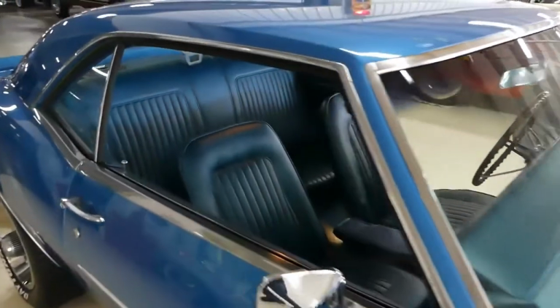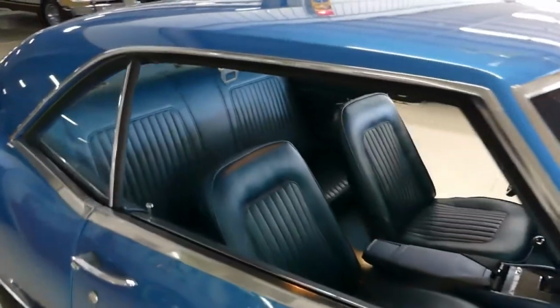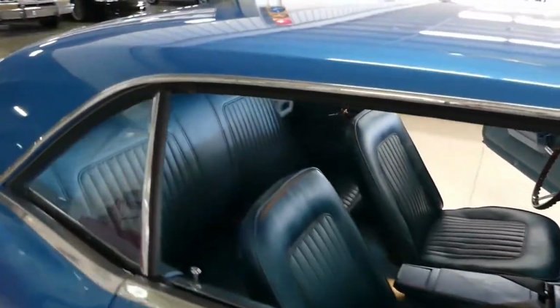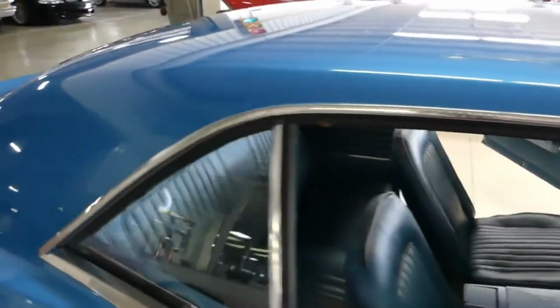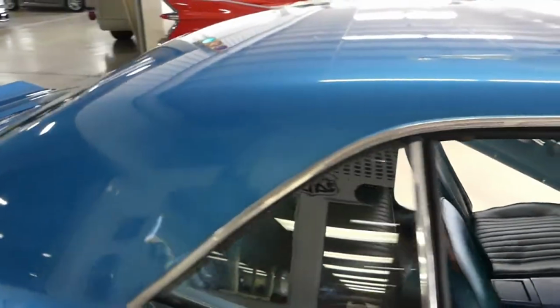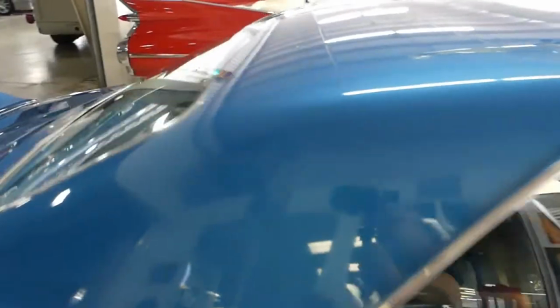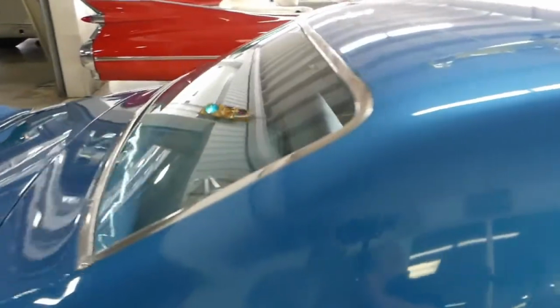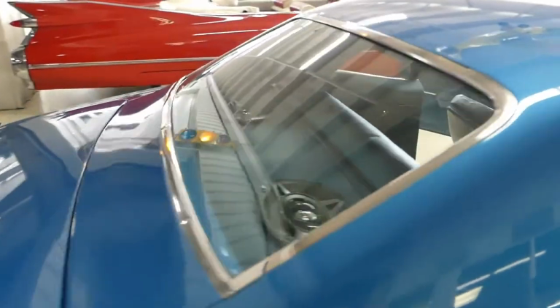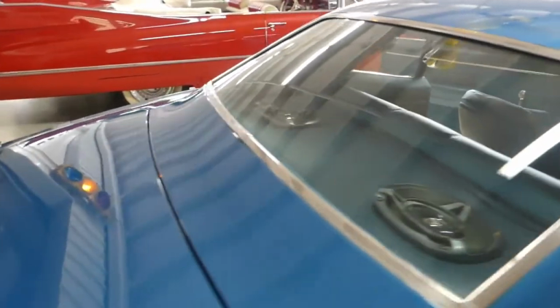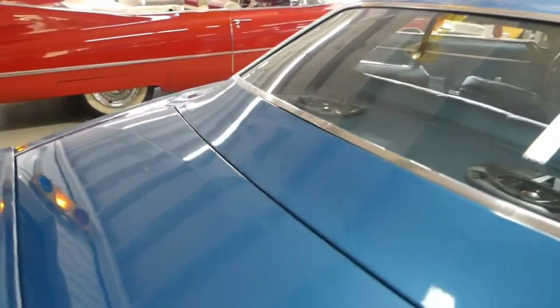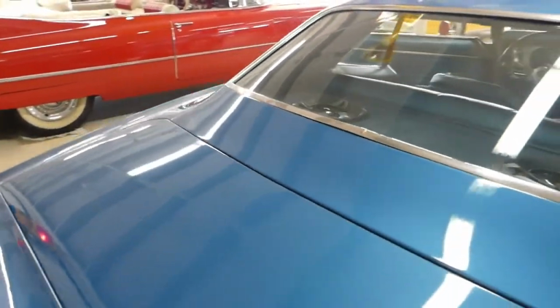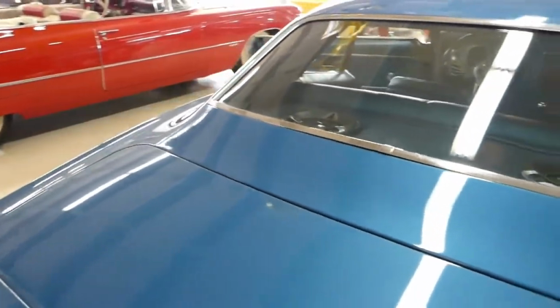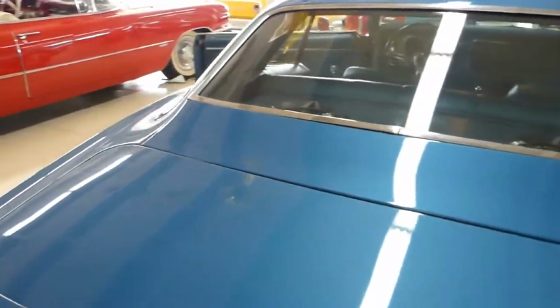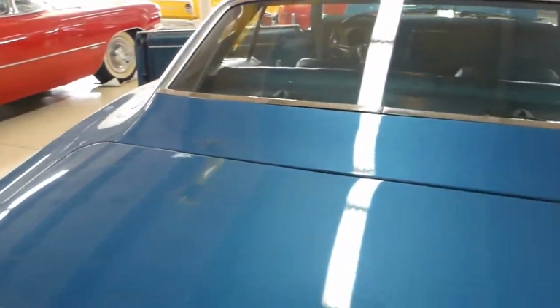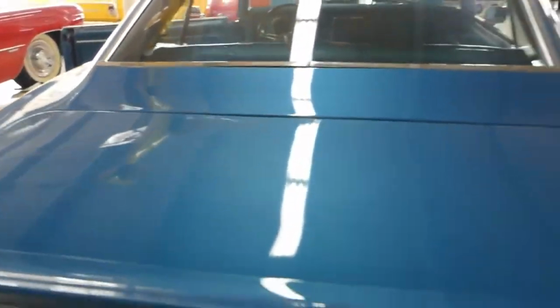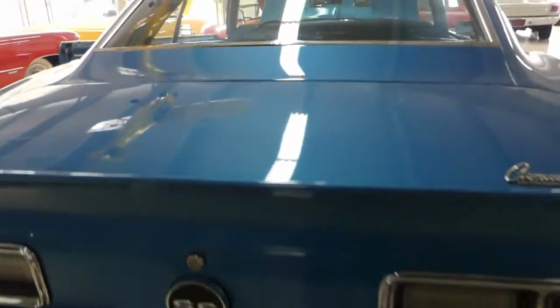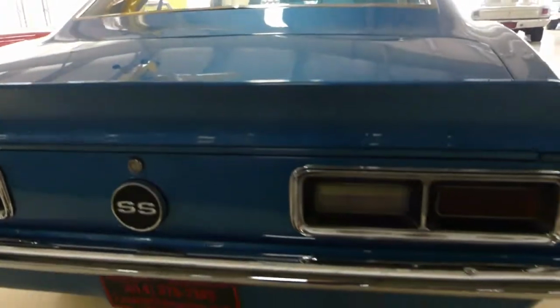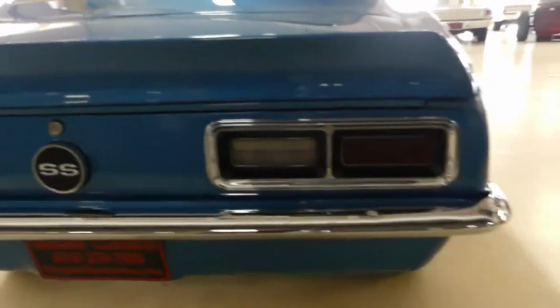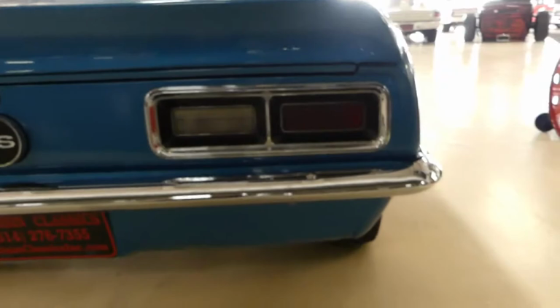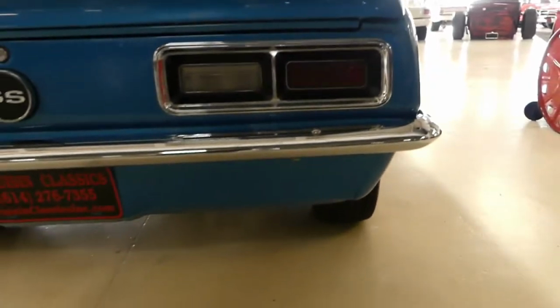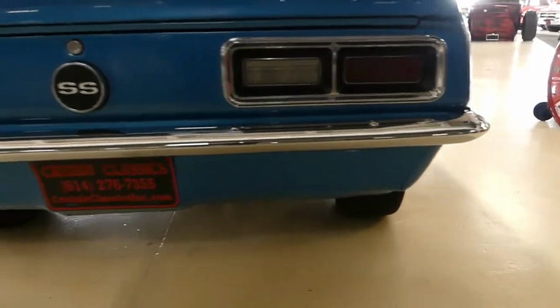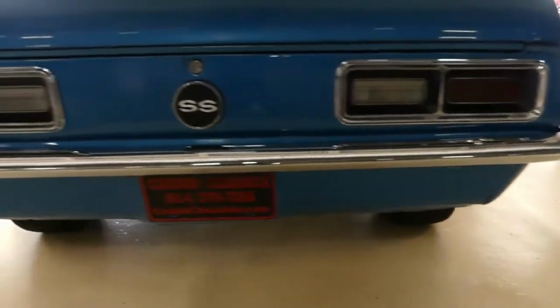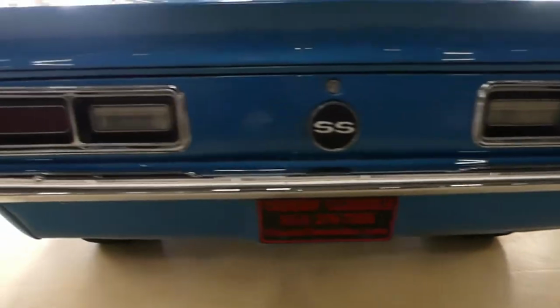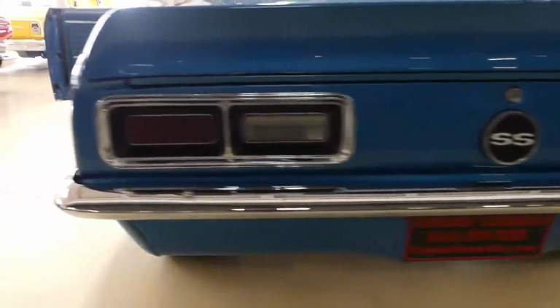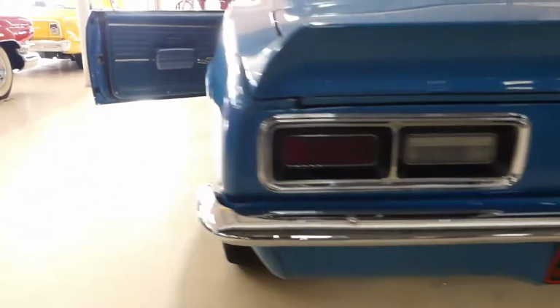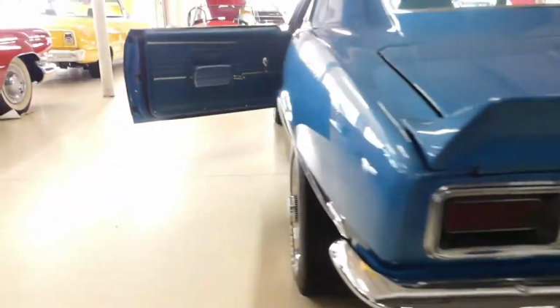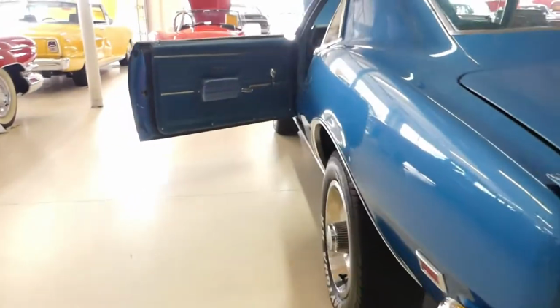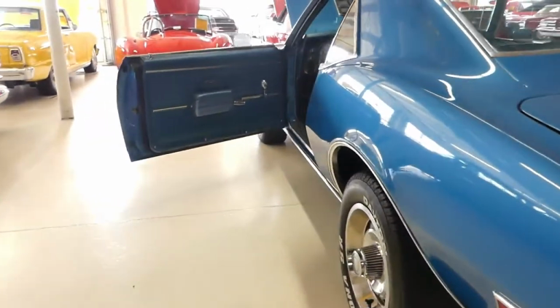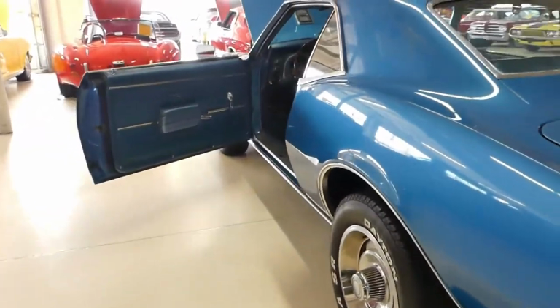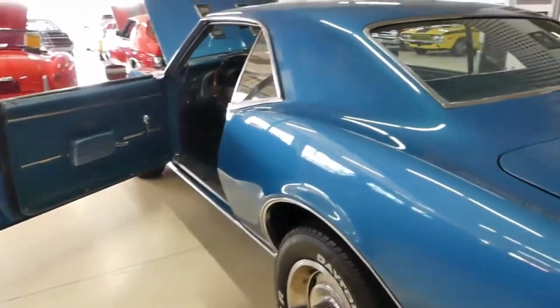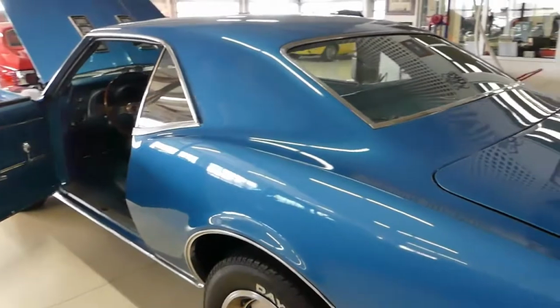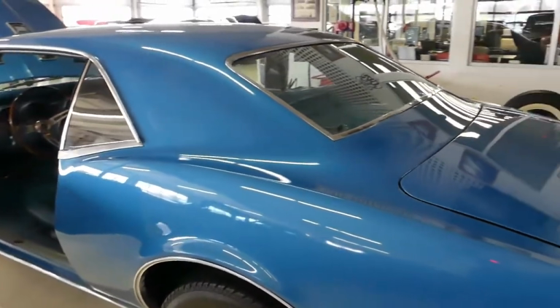Good day everybody, Kurt McRuzen Classics here, introducing a 1968 Chevrolet Camaro SS Tribute car — absolutely stunning car.